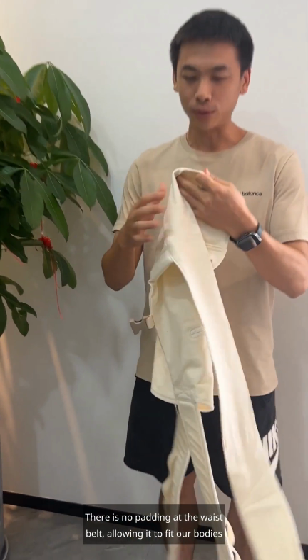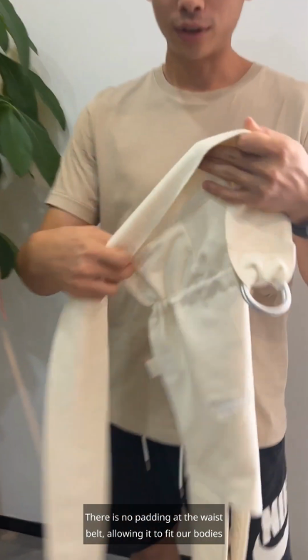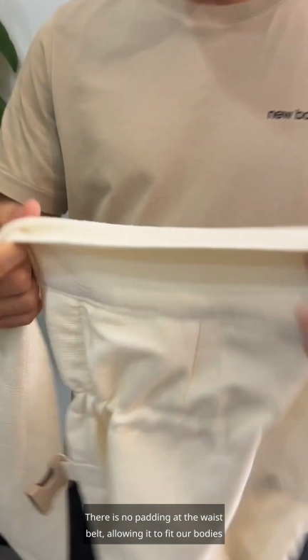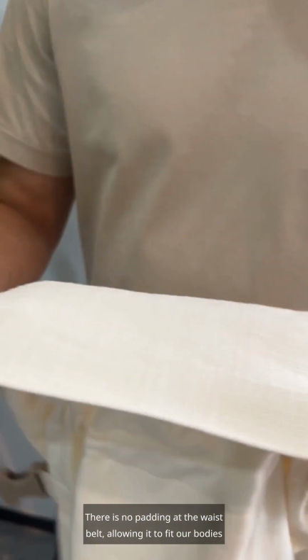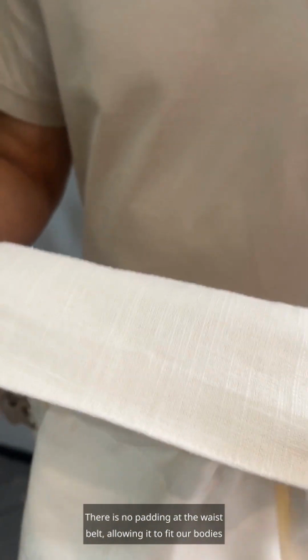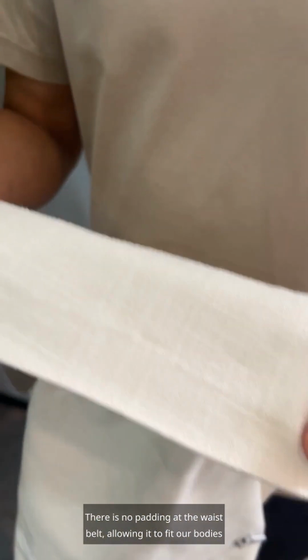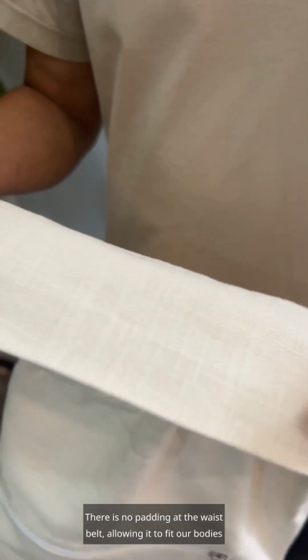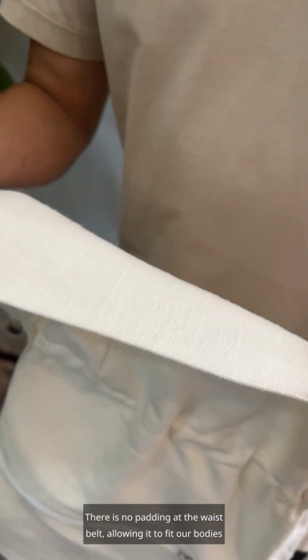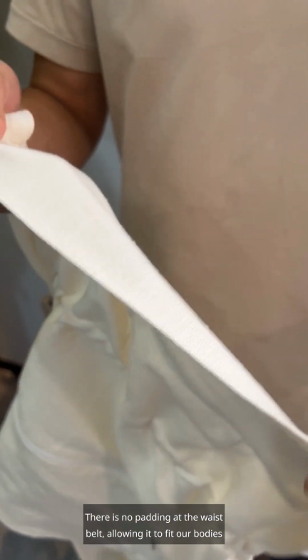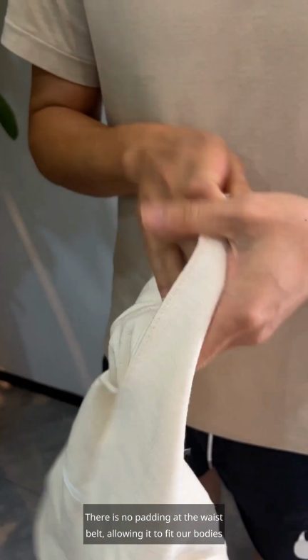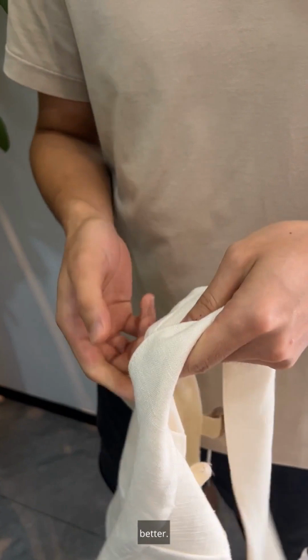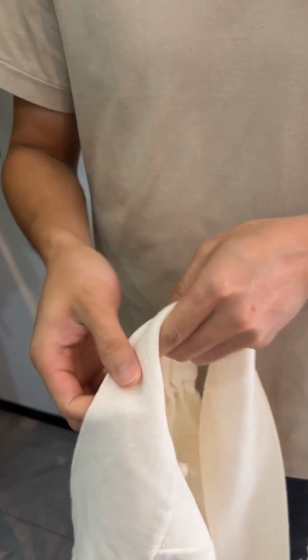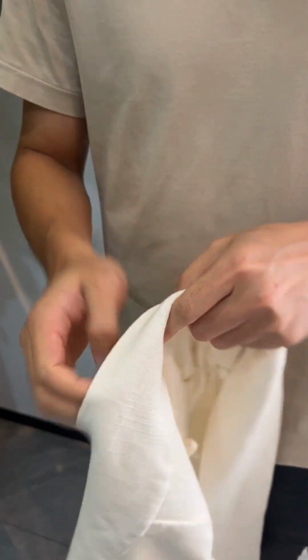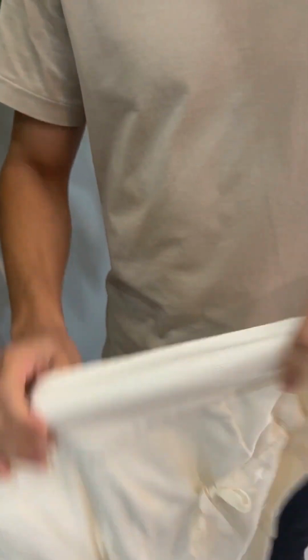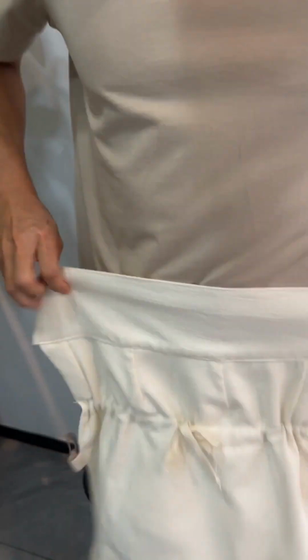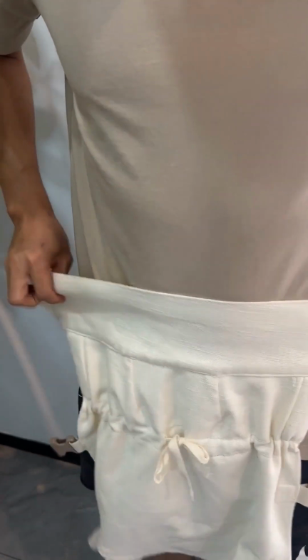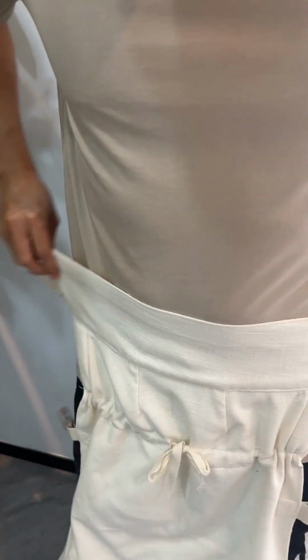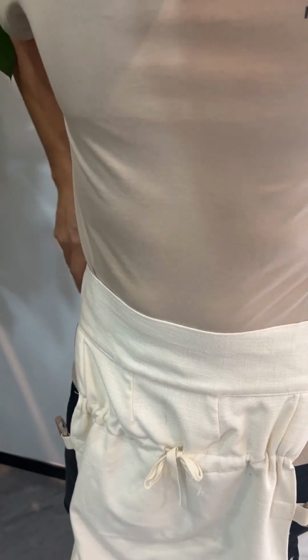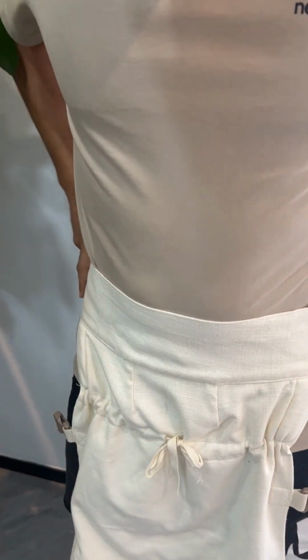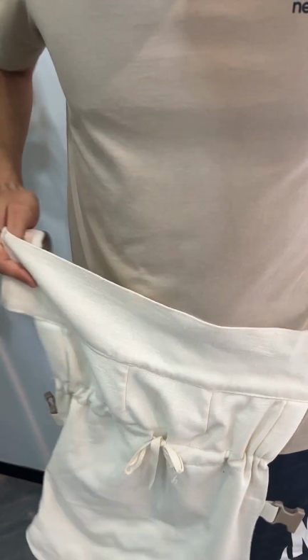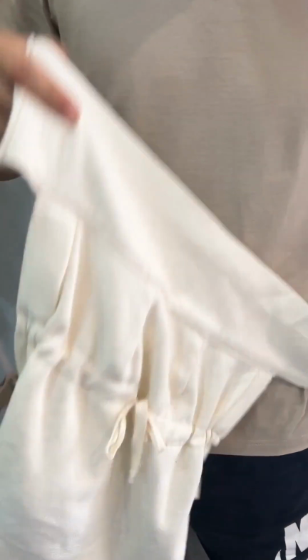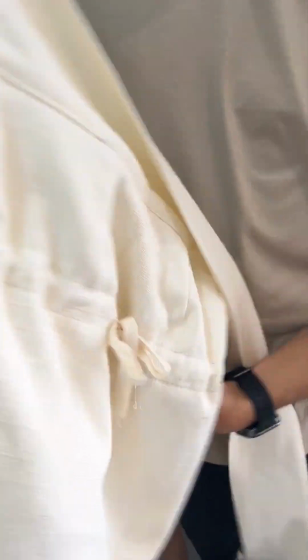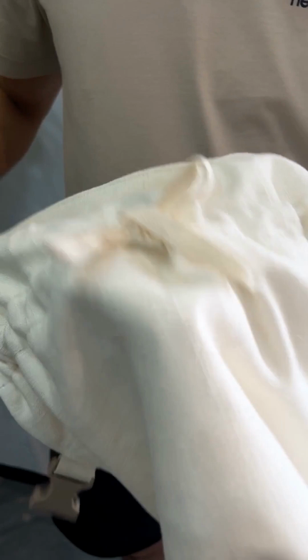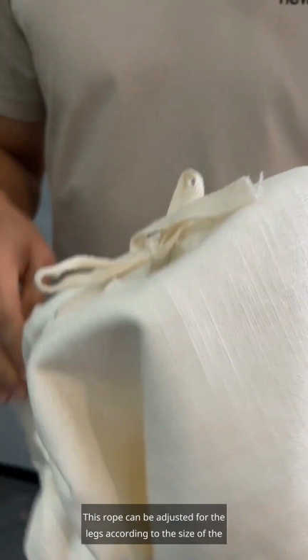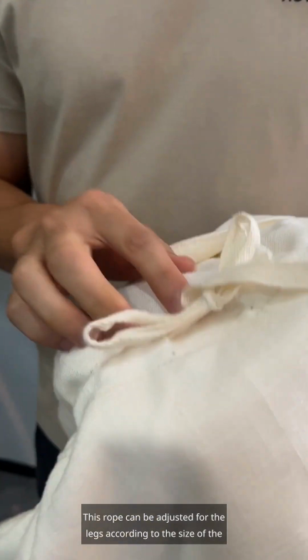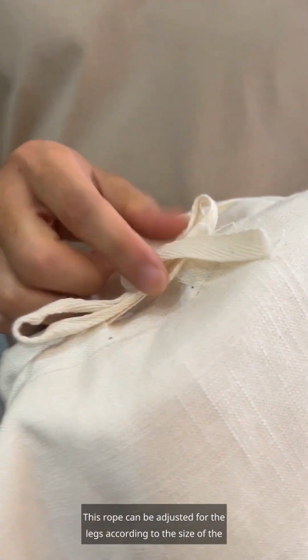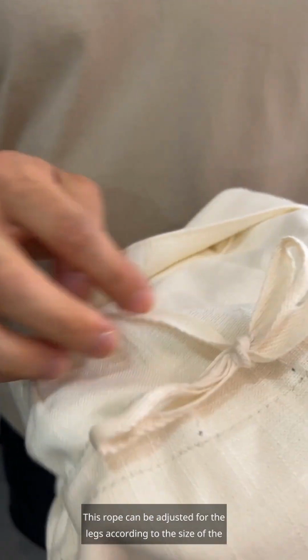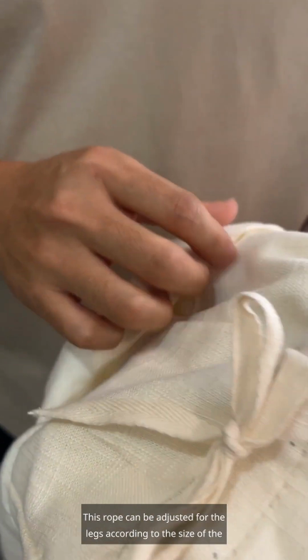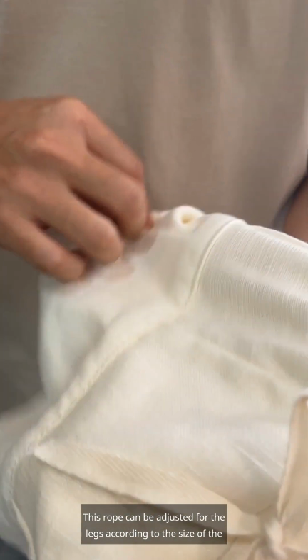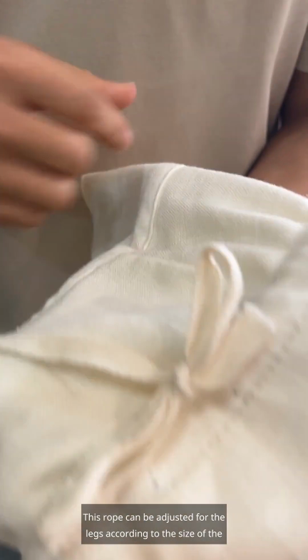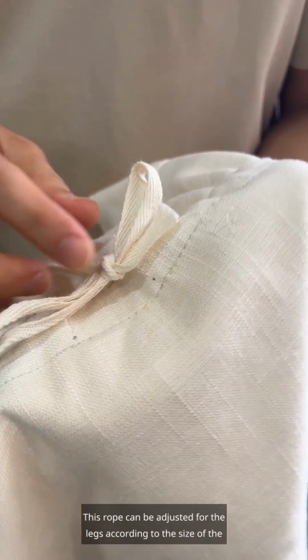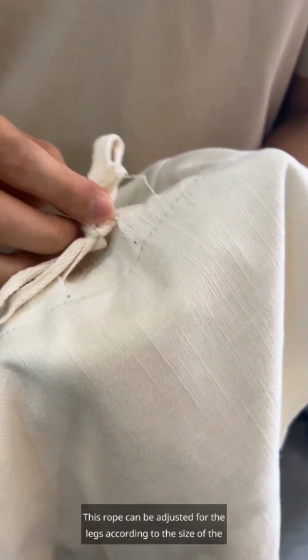There is no padding at the waist belt, allowing it to fit our bodies better. This rope can be adjusted for the legs according to the size of the baby.